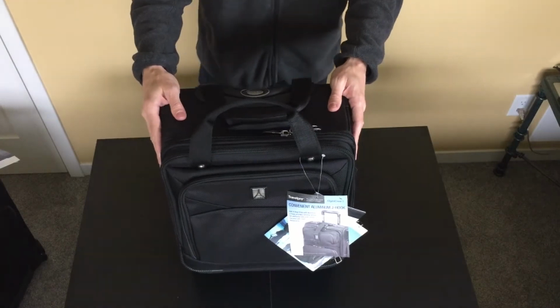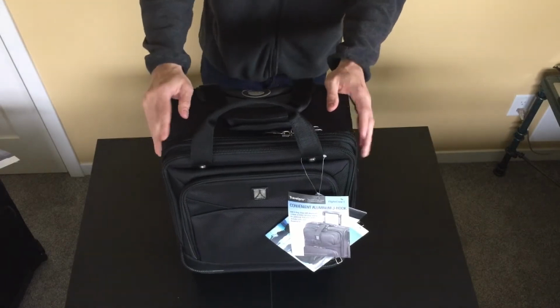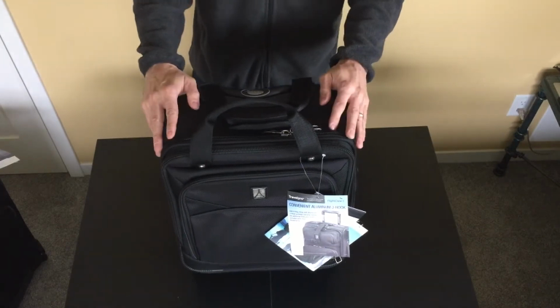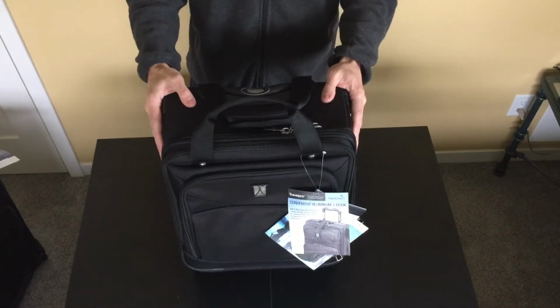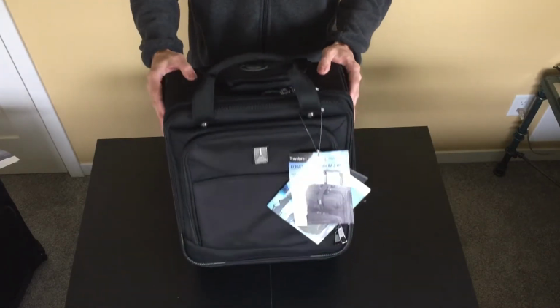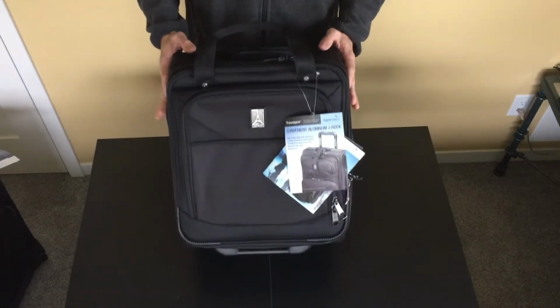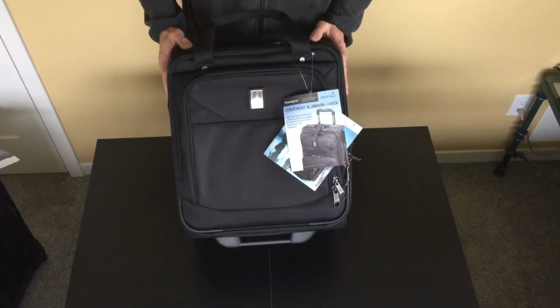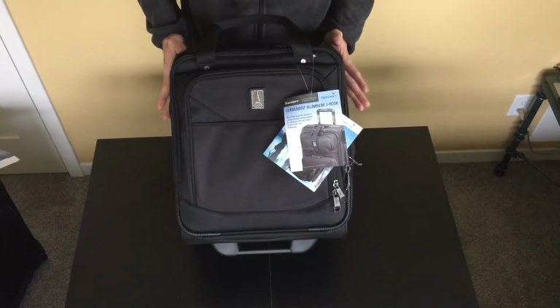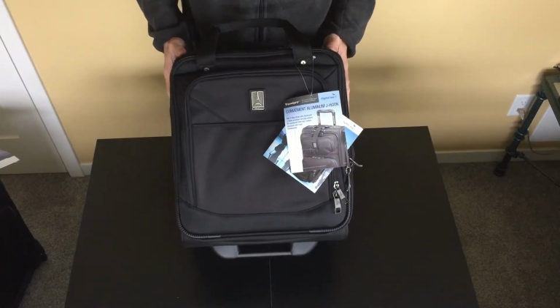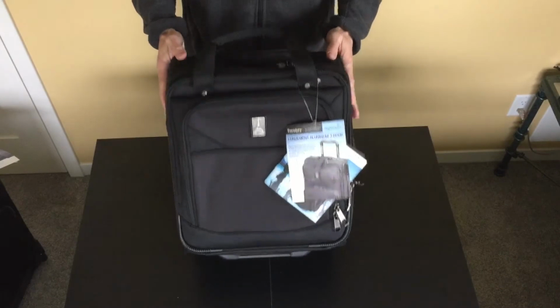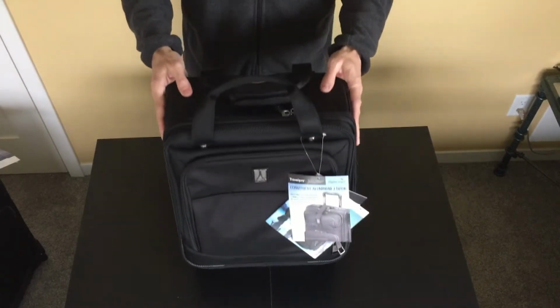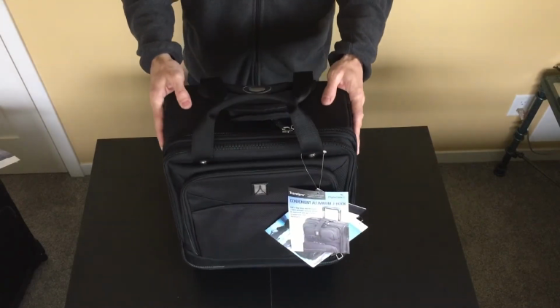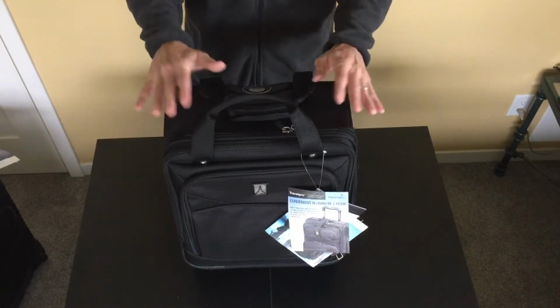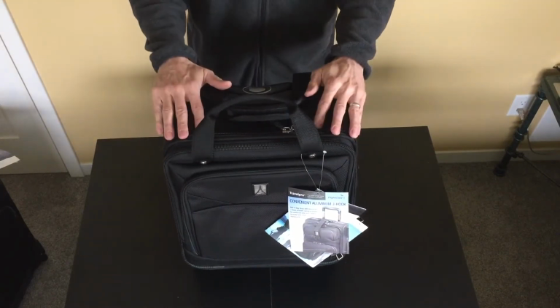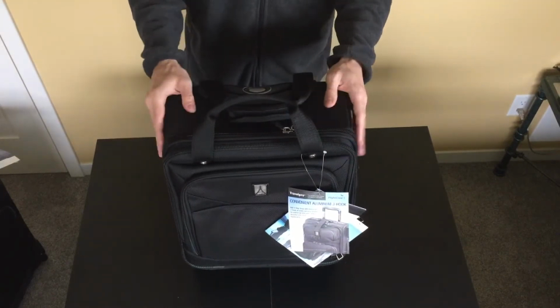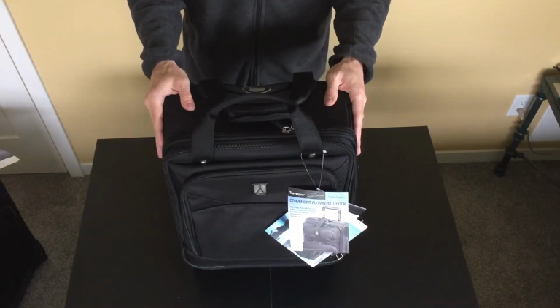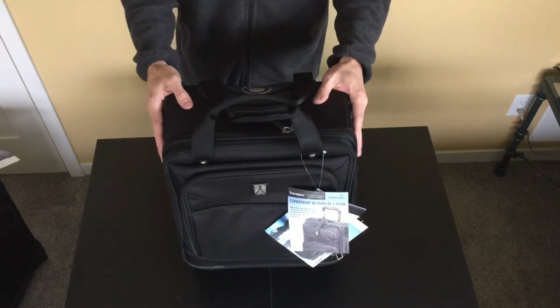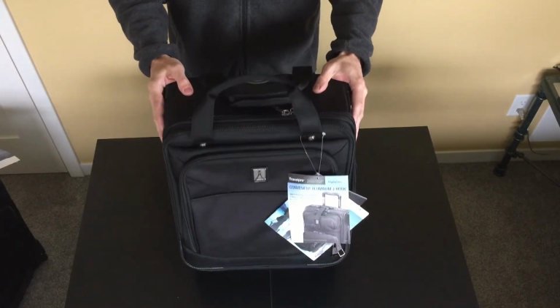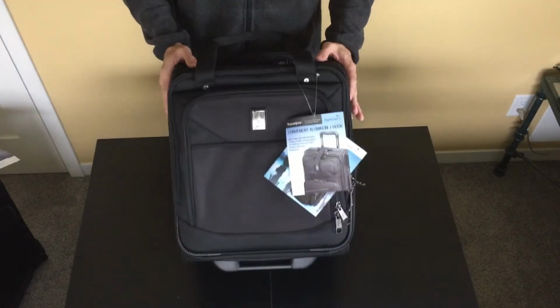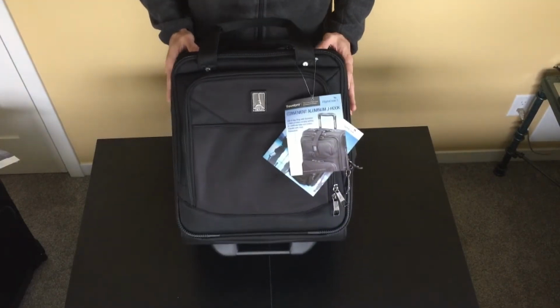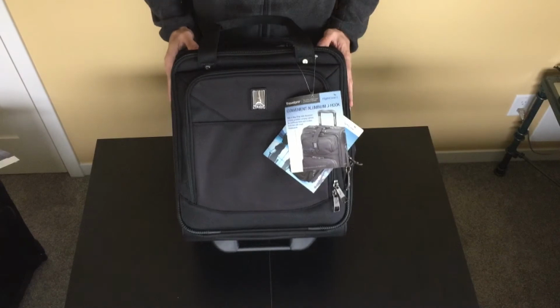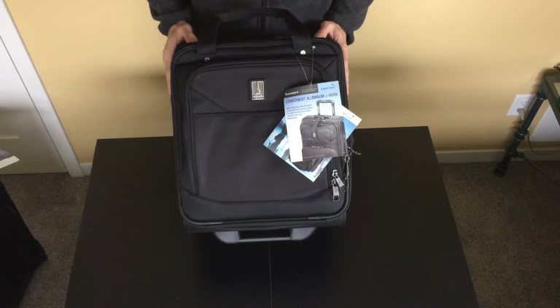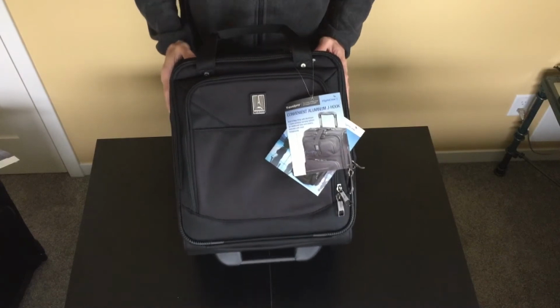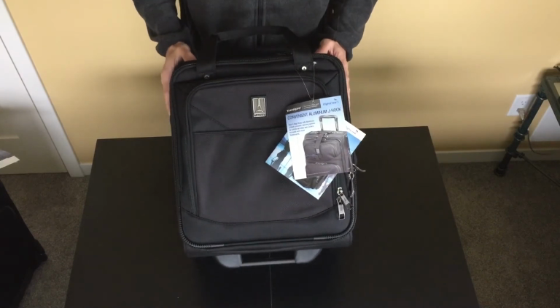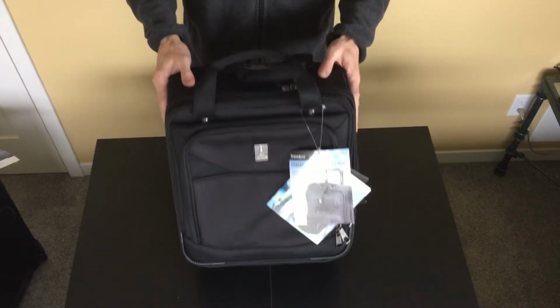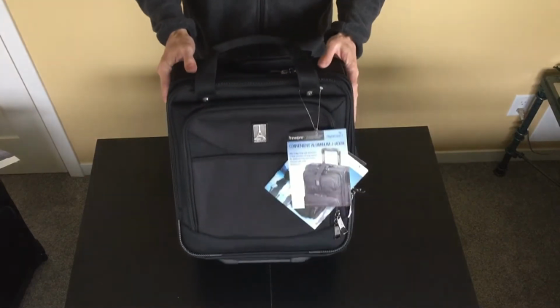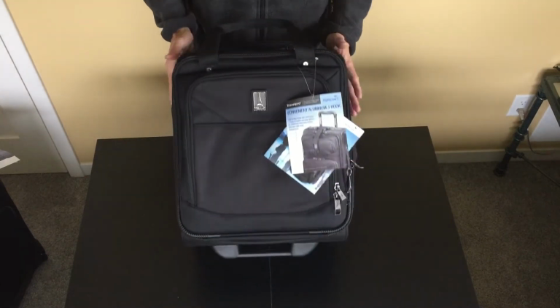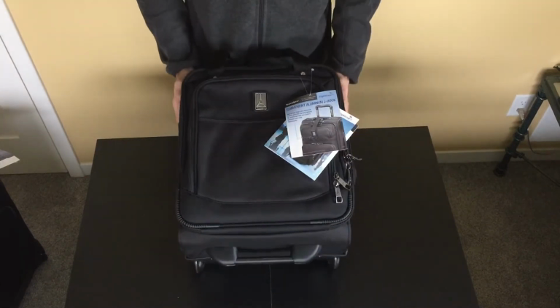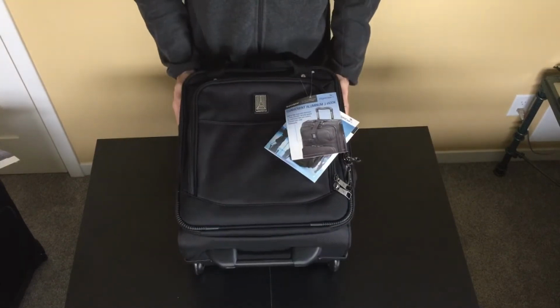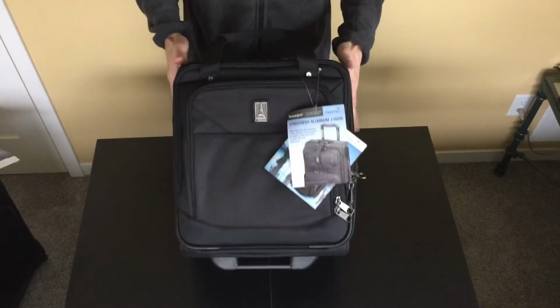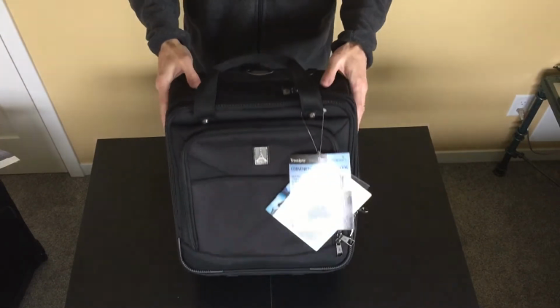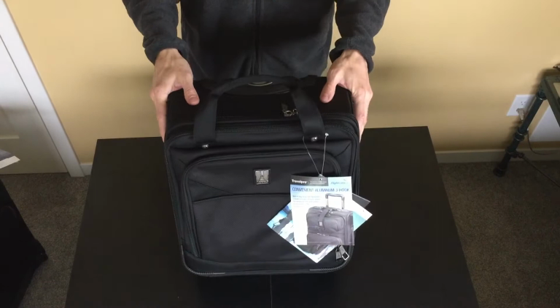I like to think of this one as a miniature roller board — good for going on short trips, packing a couple of days worth of clothes, and easily rolling it down the aircraft aisle. It might even fit under a seat and will definitely fit in an overhead bin.